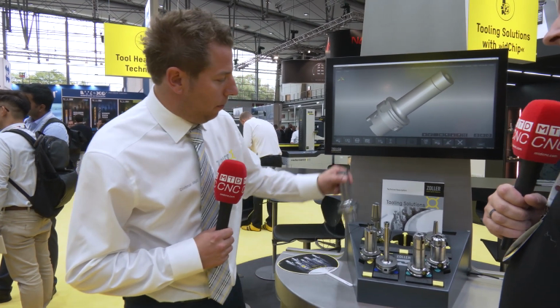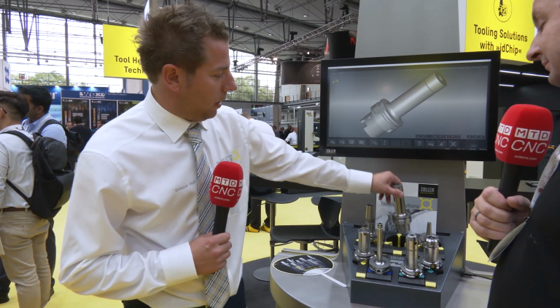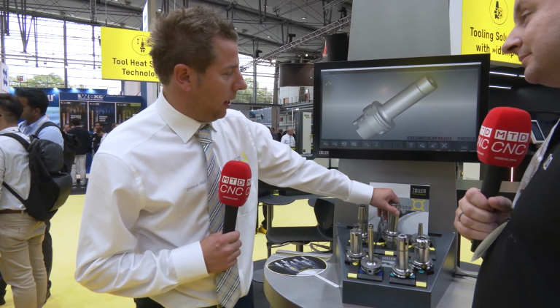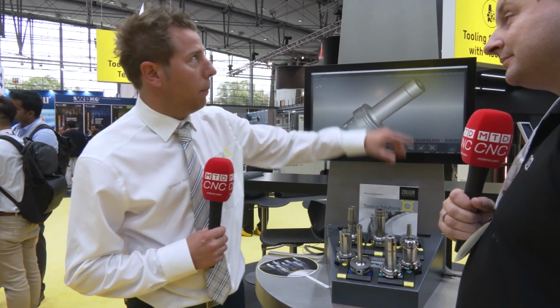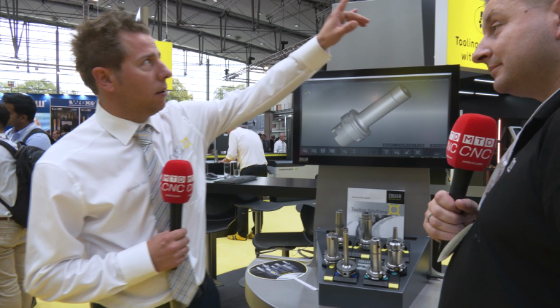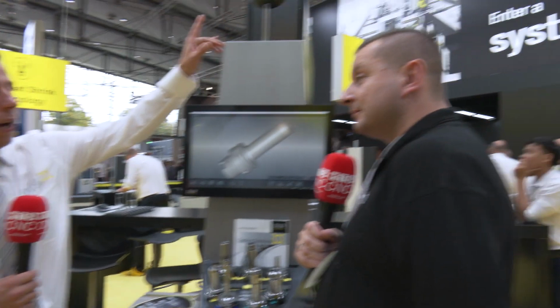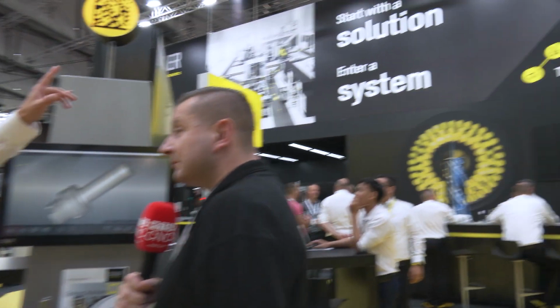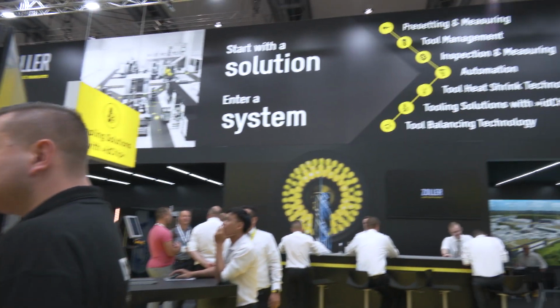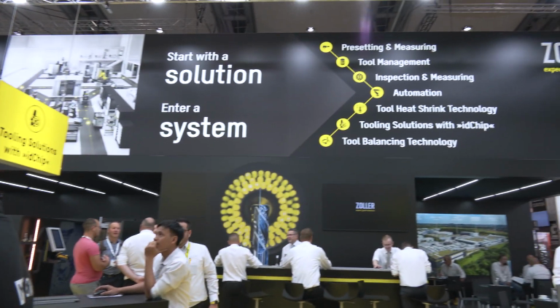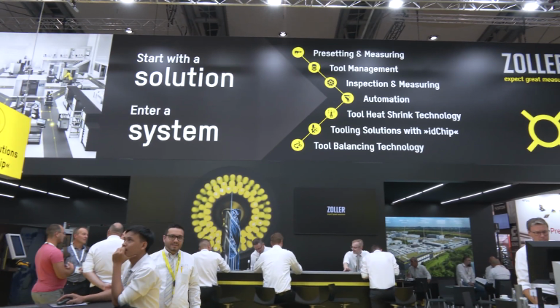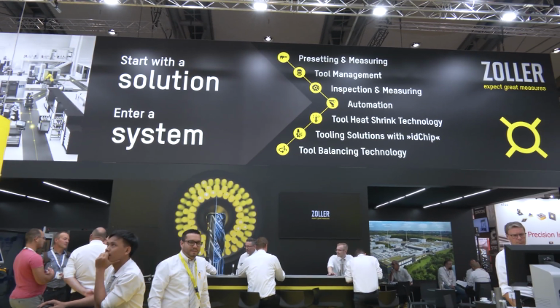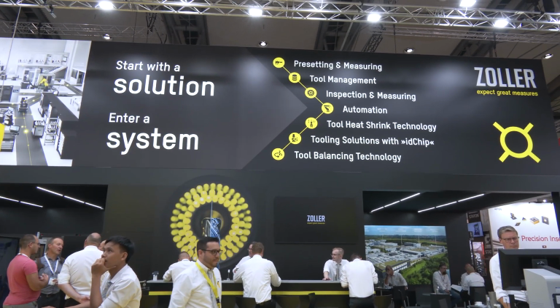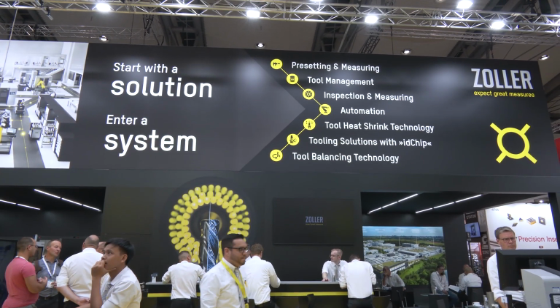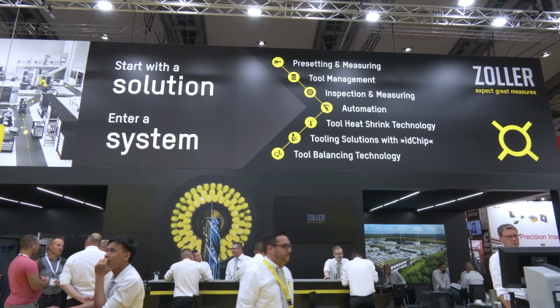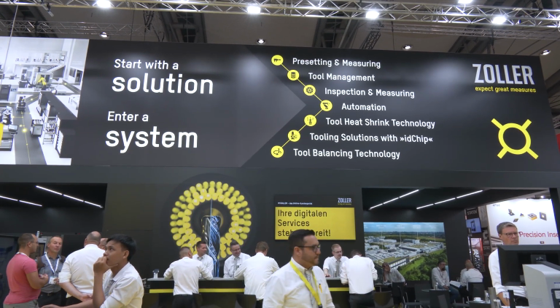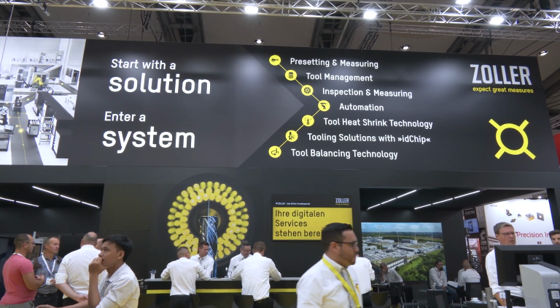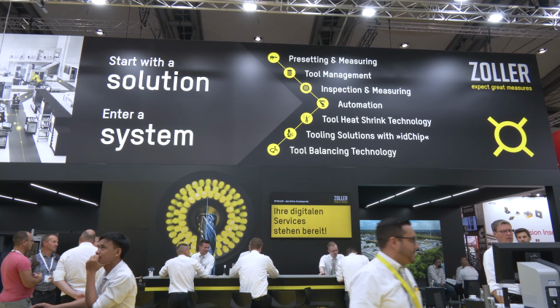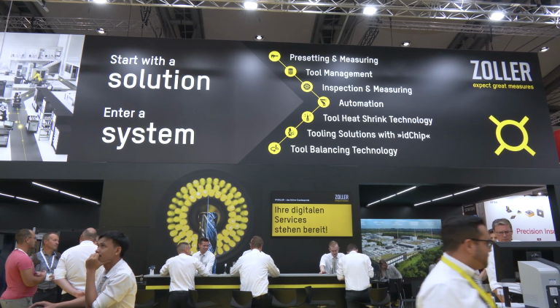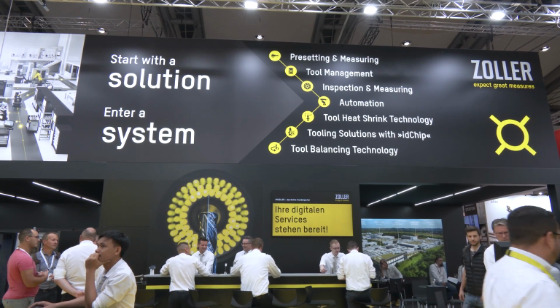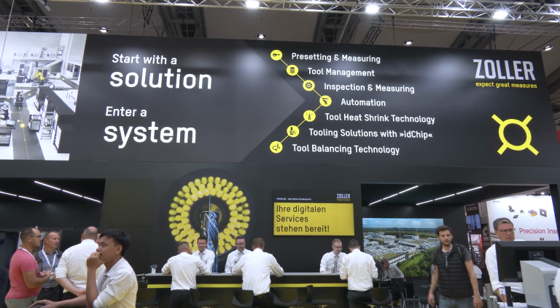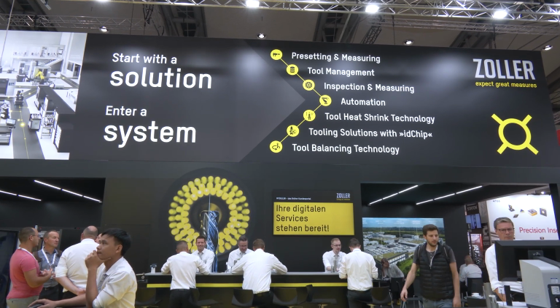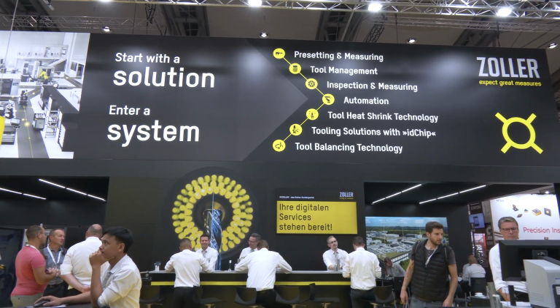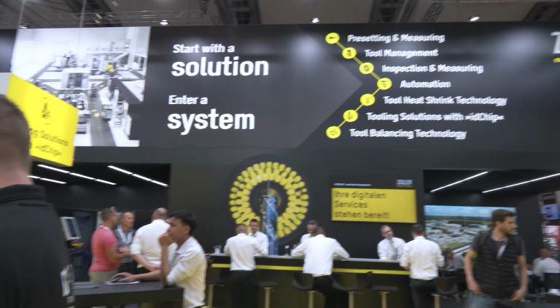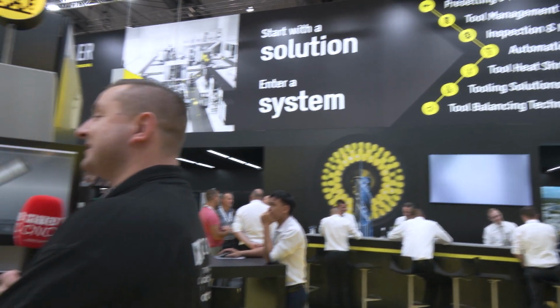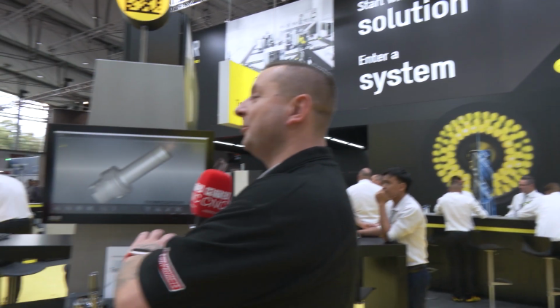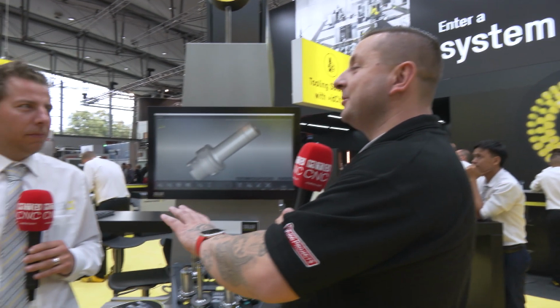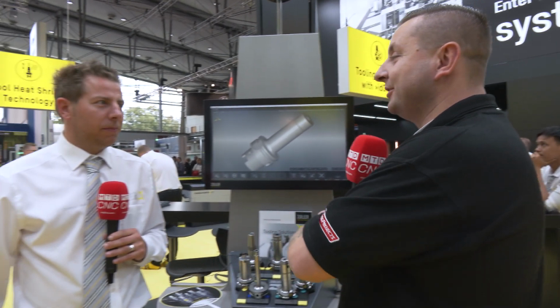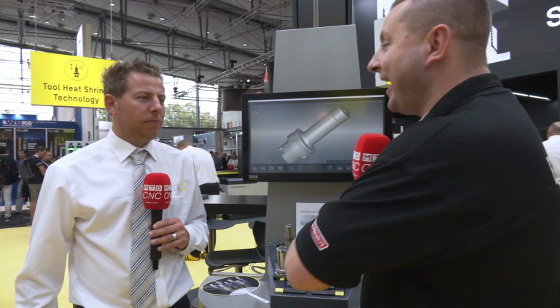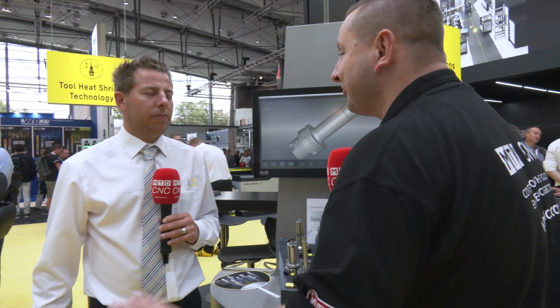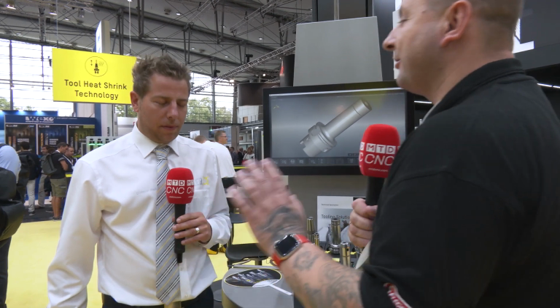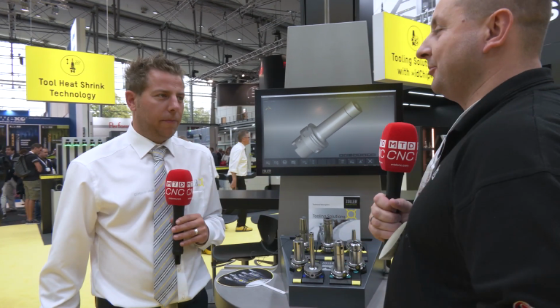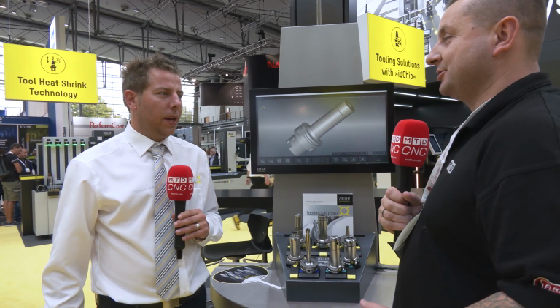From right from the pre-setting, tool management, automation, heat shrink, balancing — bulletproof. That system will keep you covered over every part through your machine shop.